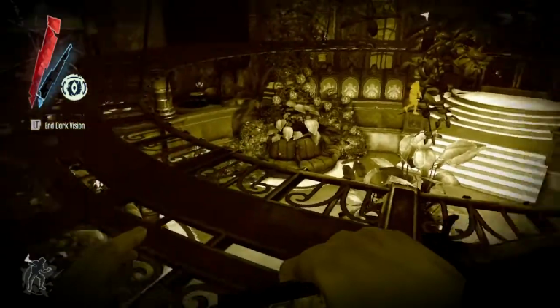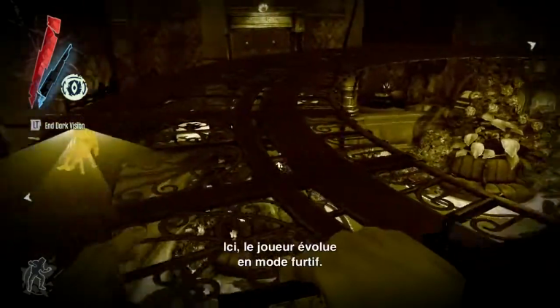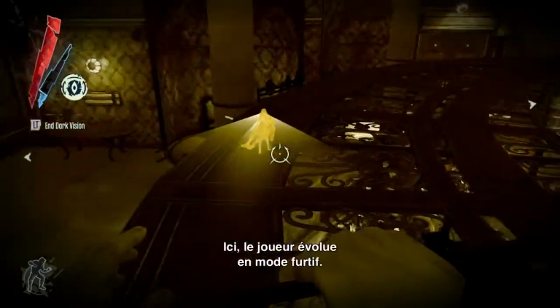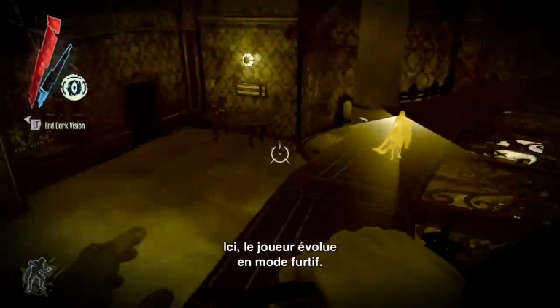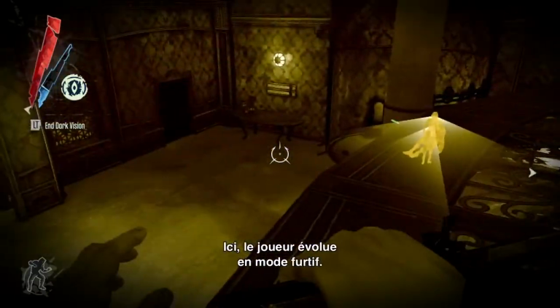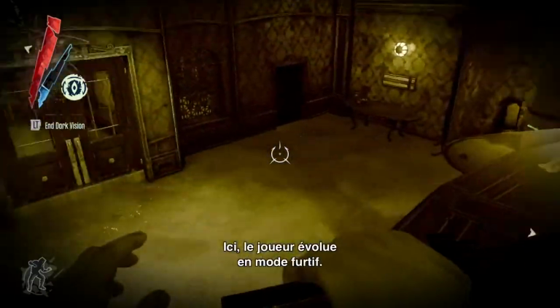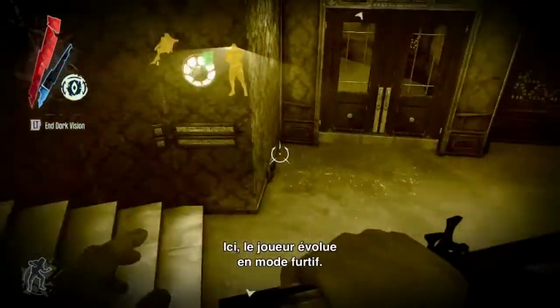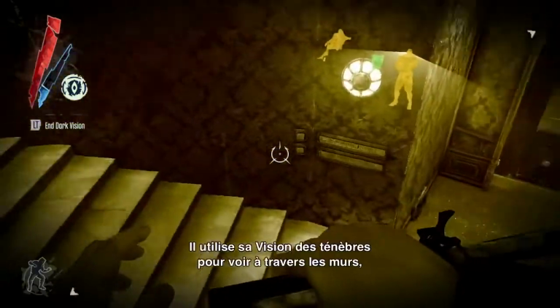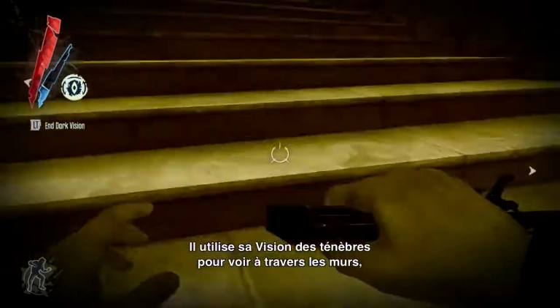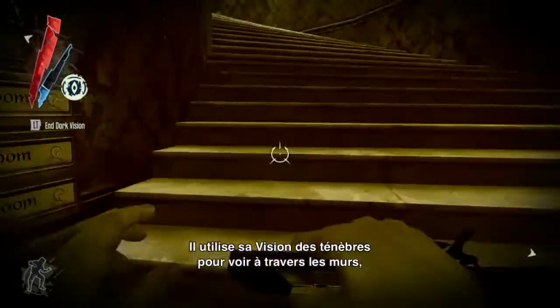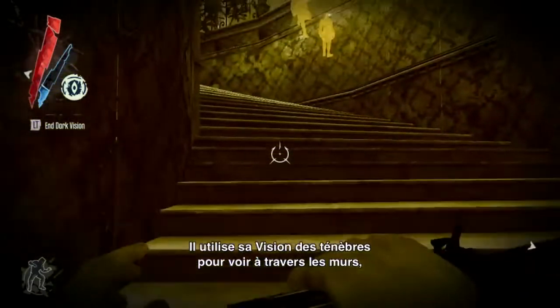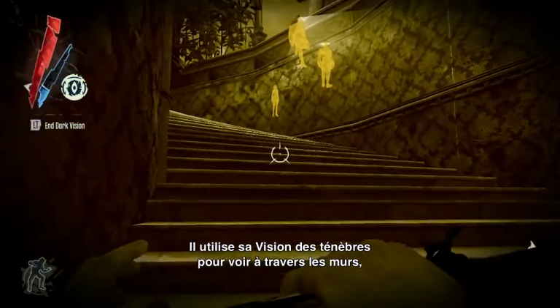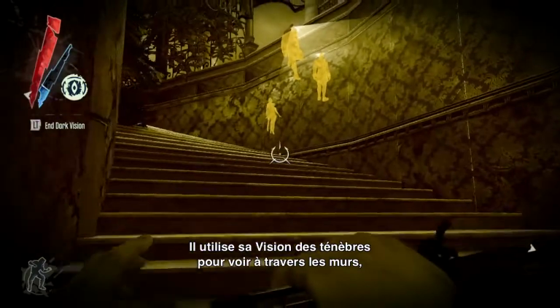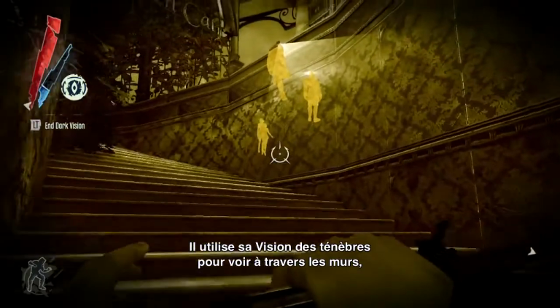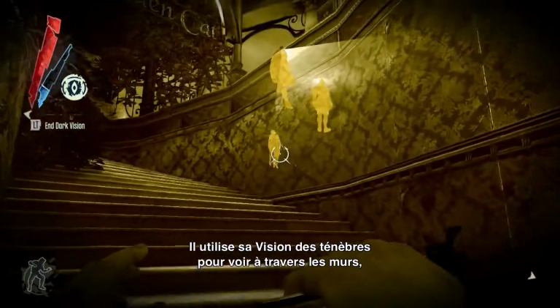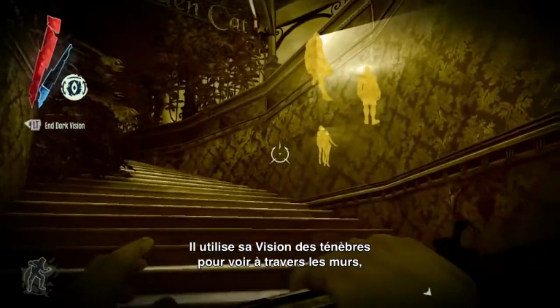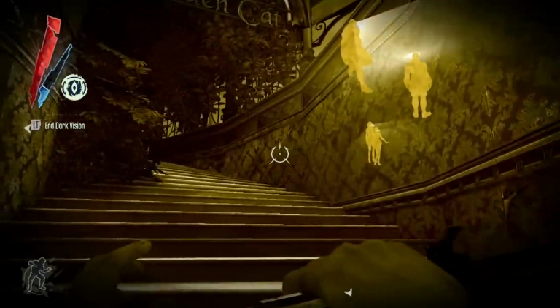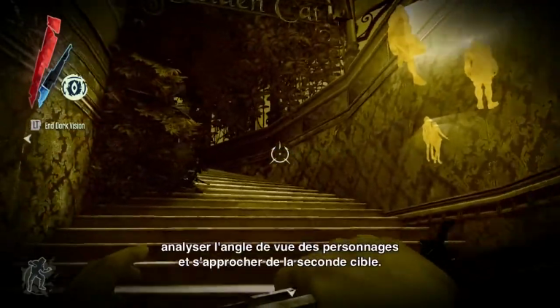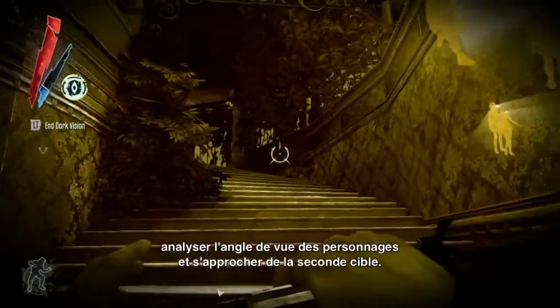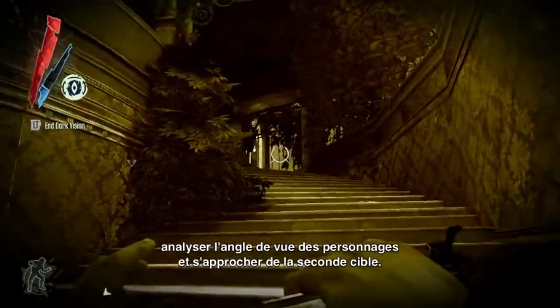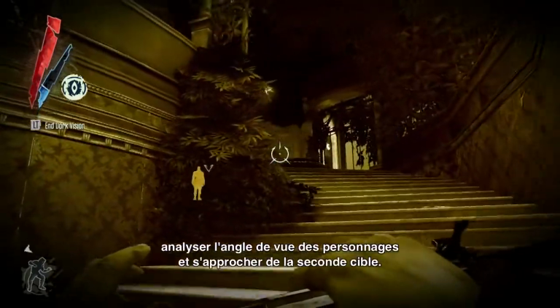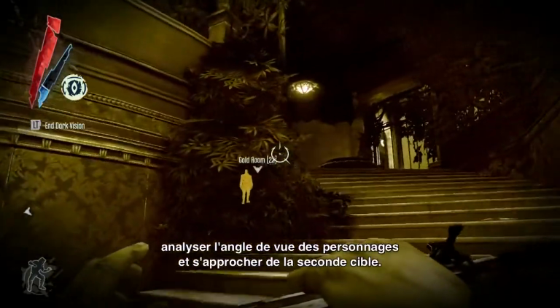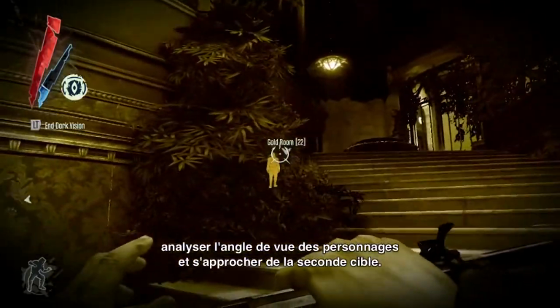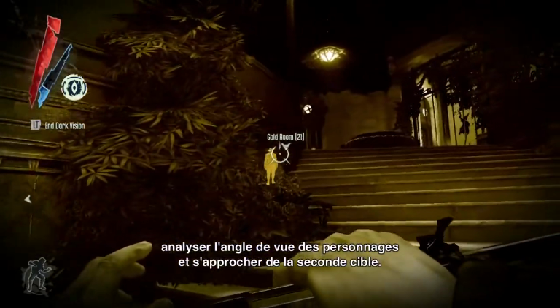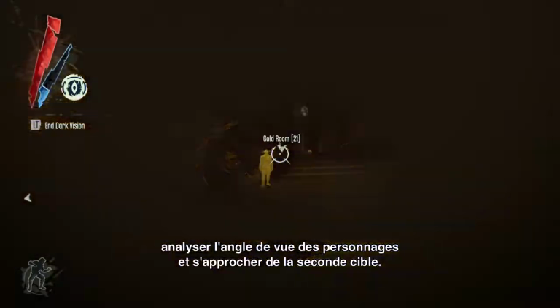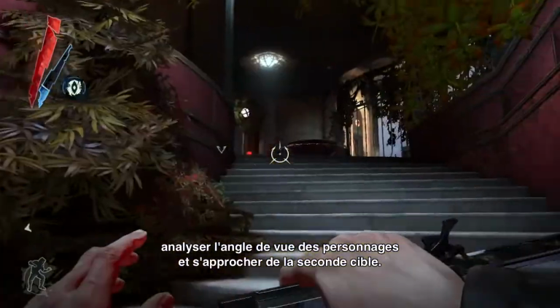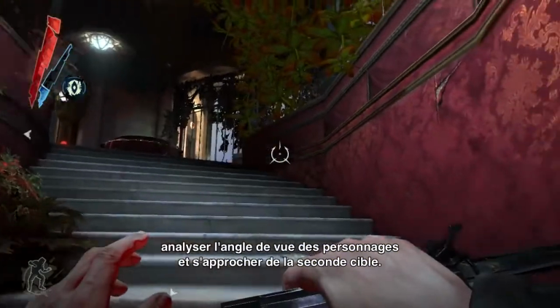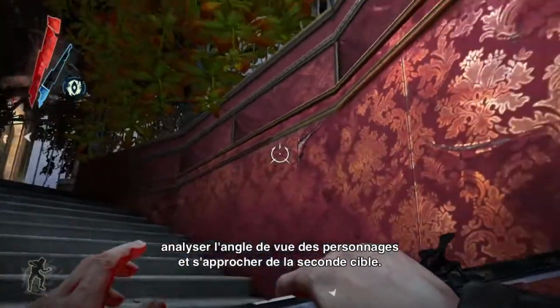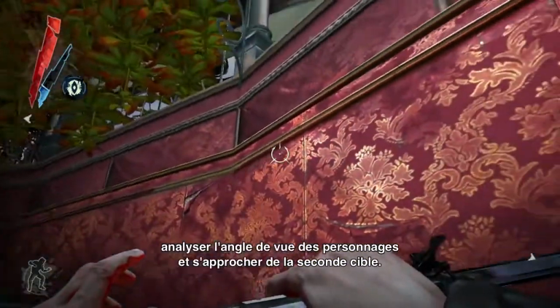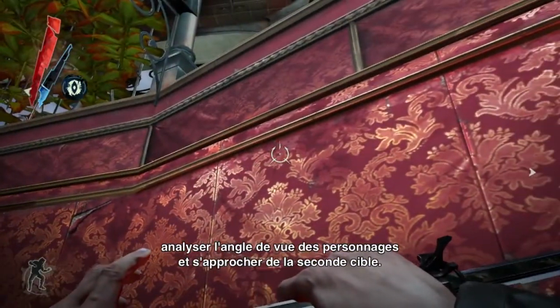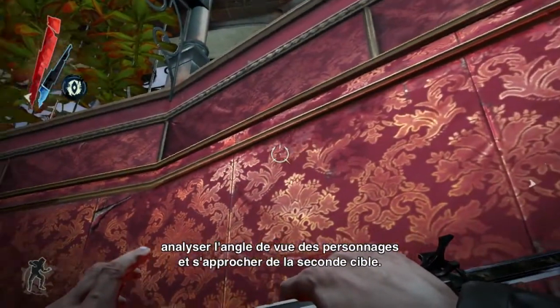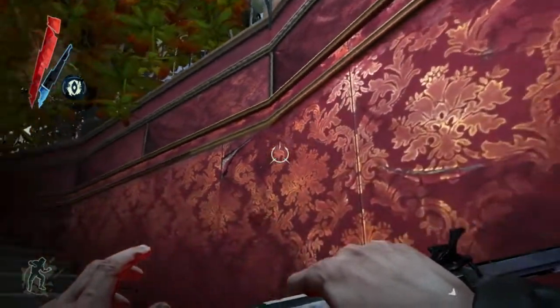Here the player is sneaking in stealth mode and using his darkvision power to see through walls and see the view cones of the characters — the guards — and he's moving up on the second target.